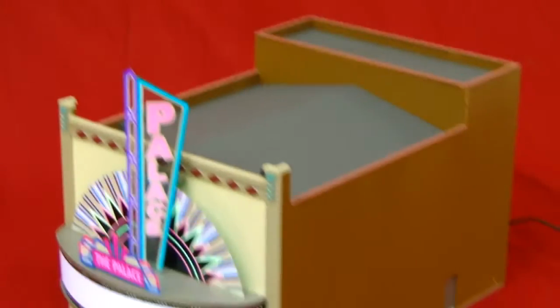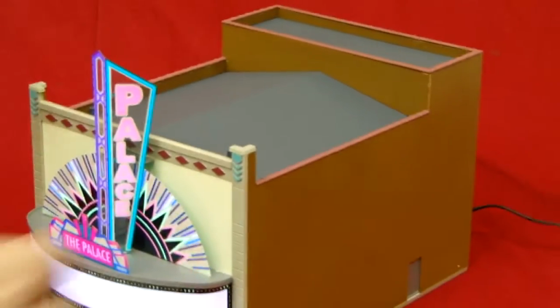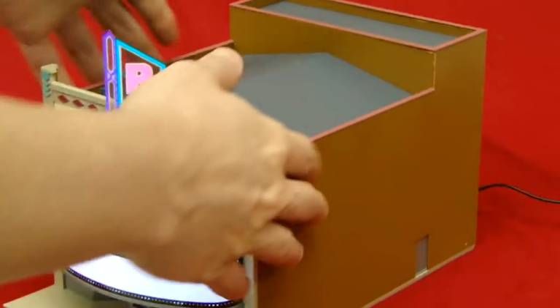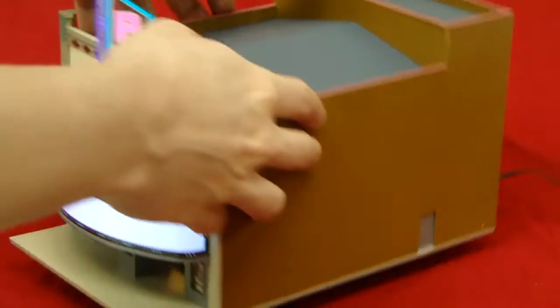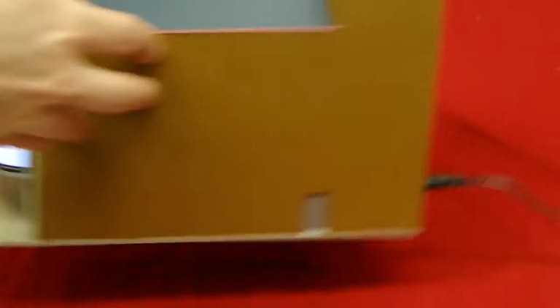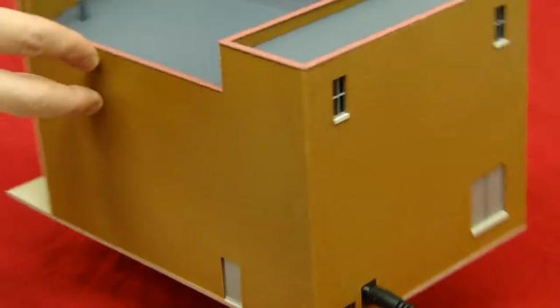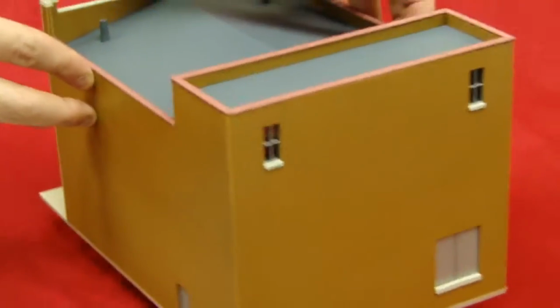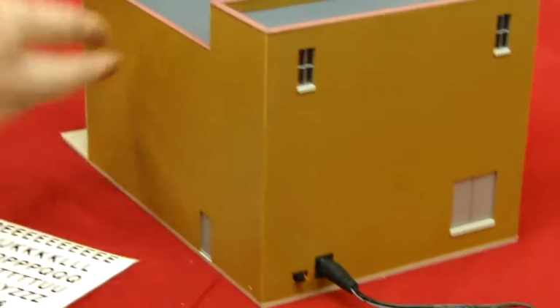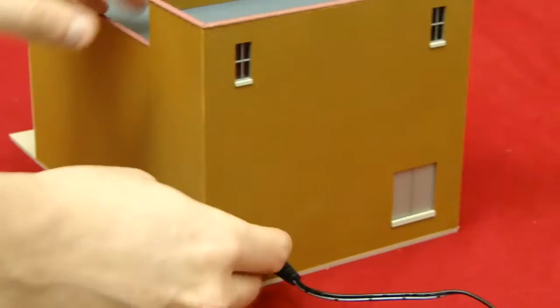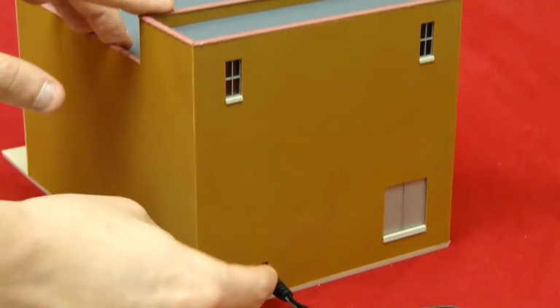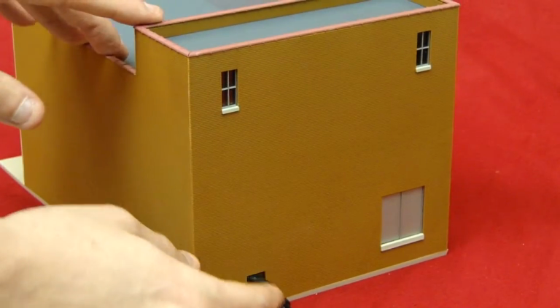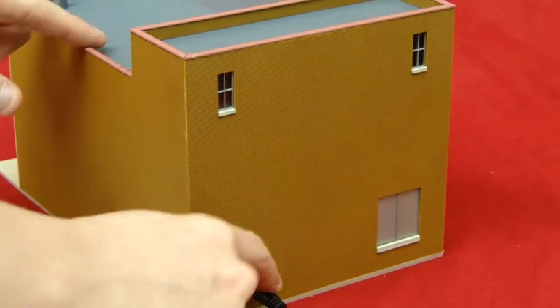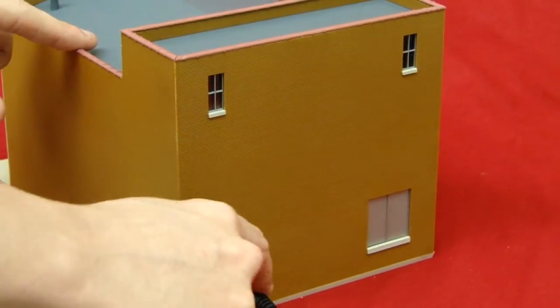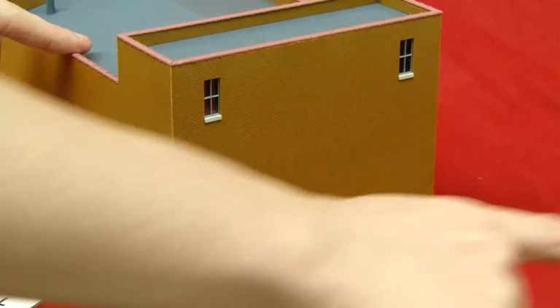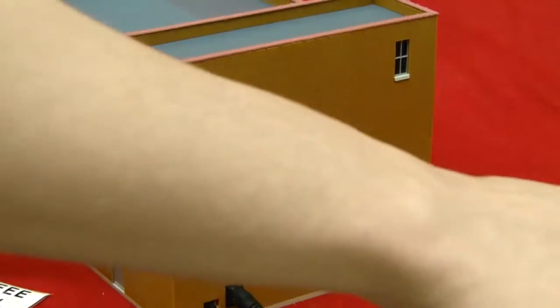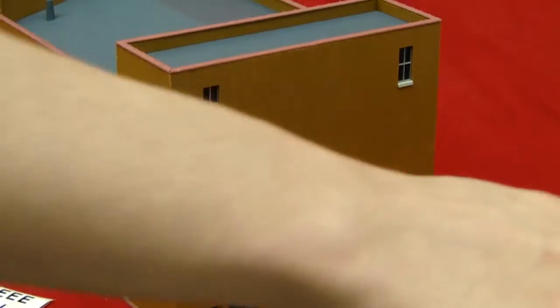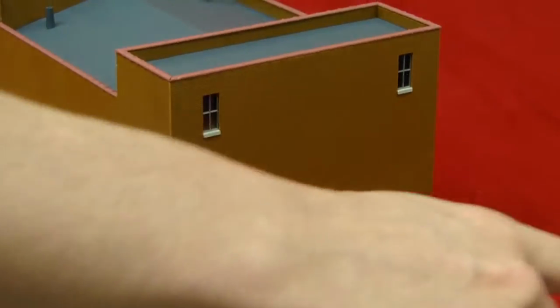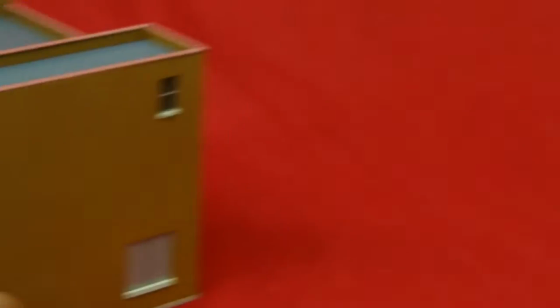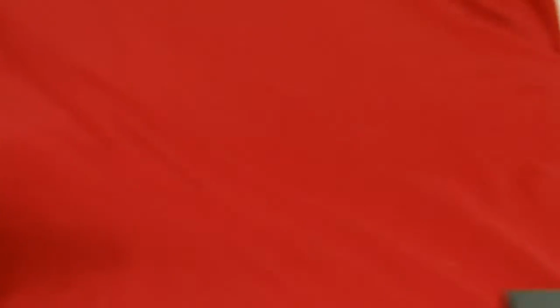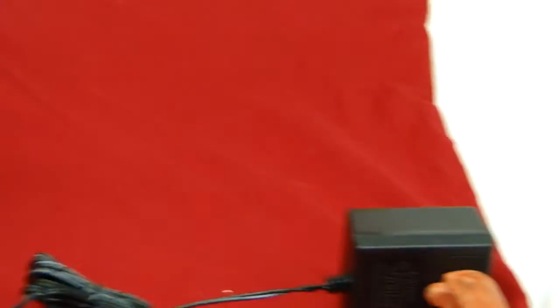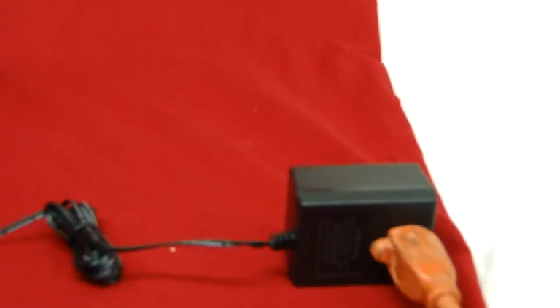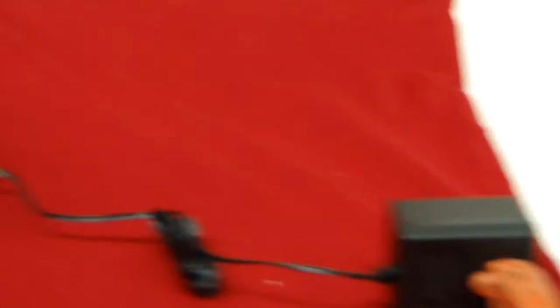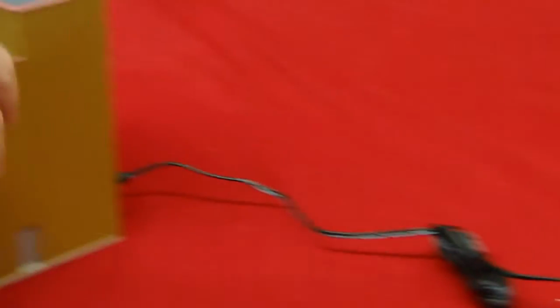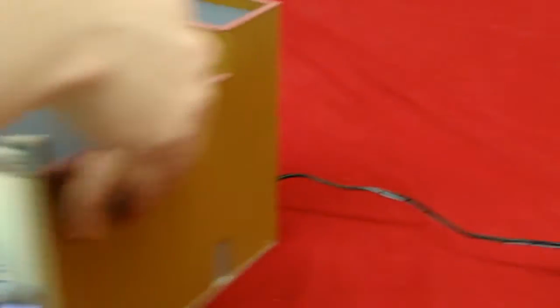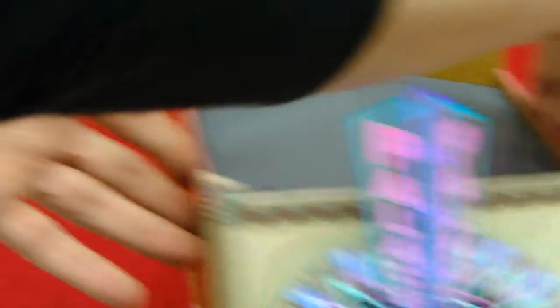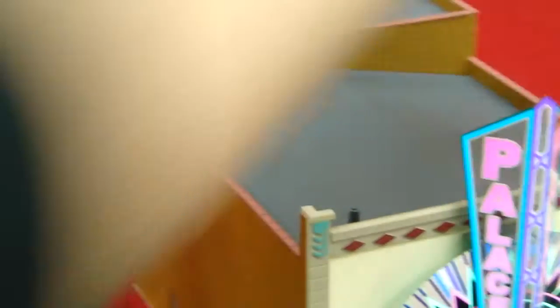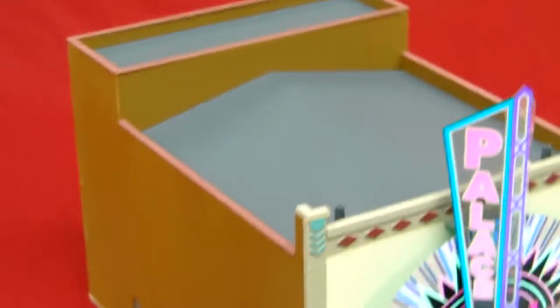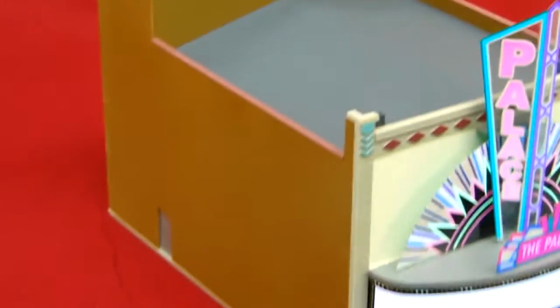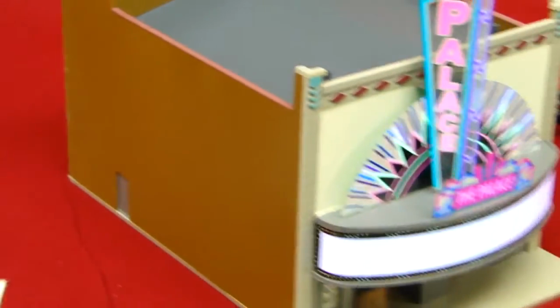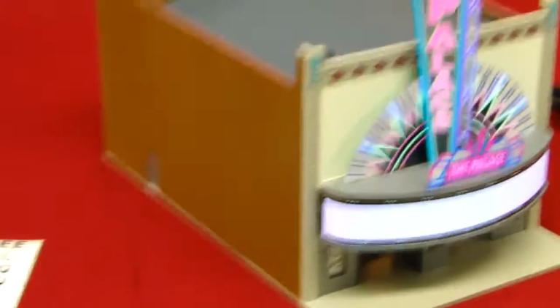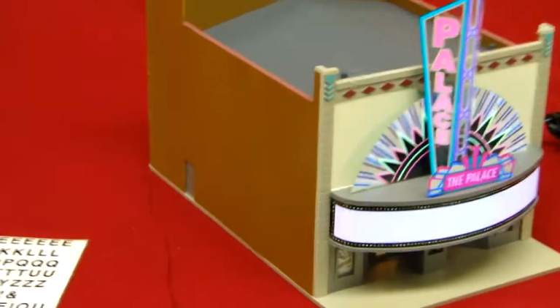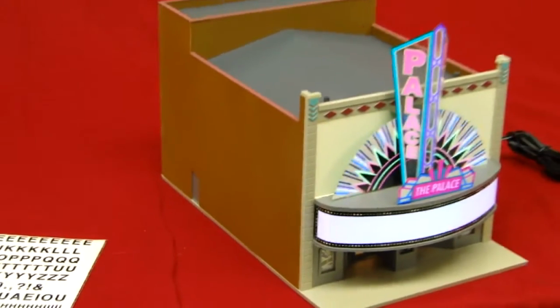It has a power switch in the back where you can turn it on and off. The power cord runs — you can just run that to an extension cord or the like. Really cool piece. We figured you guys might like this one. This one's gonna be up on eBay.